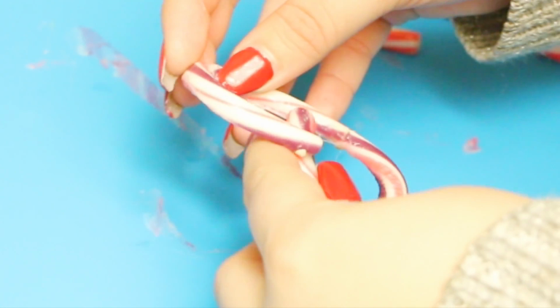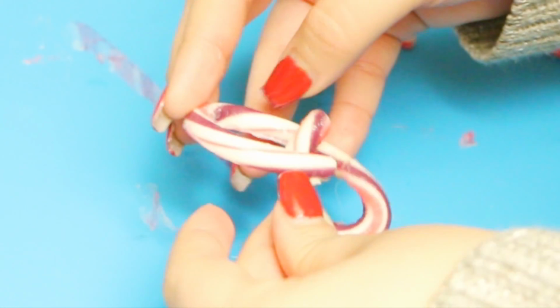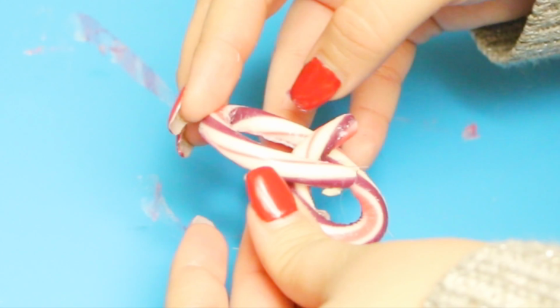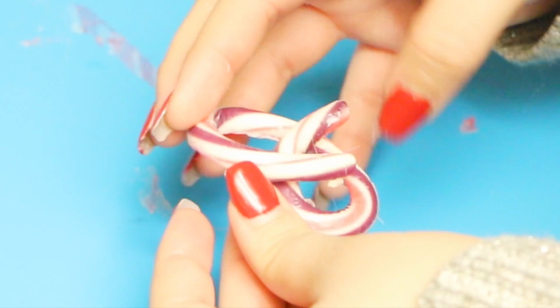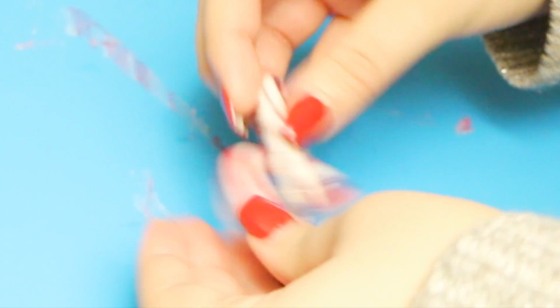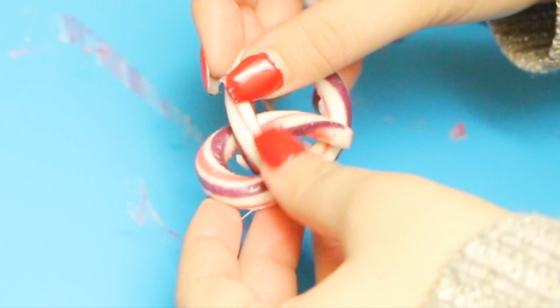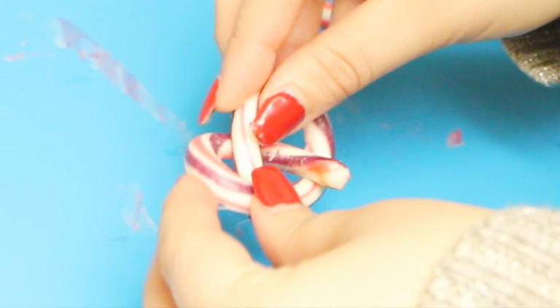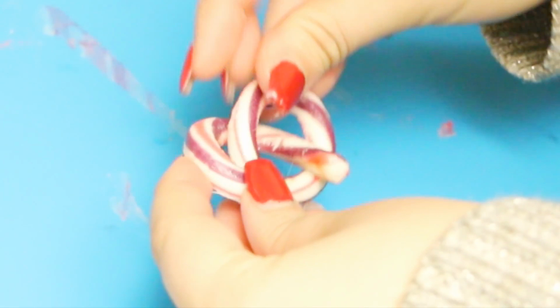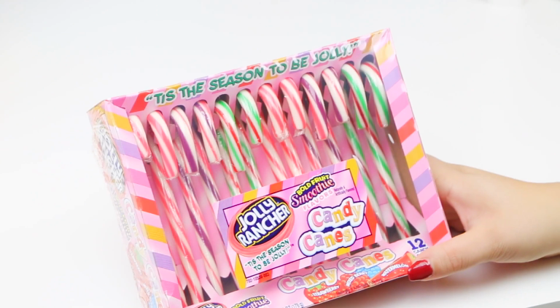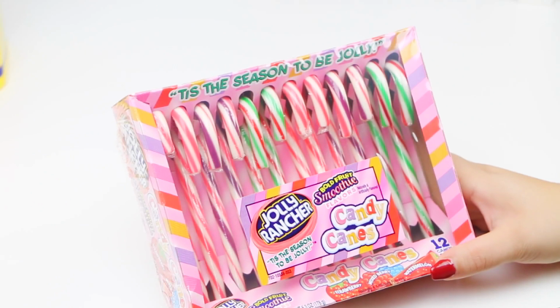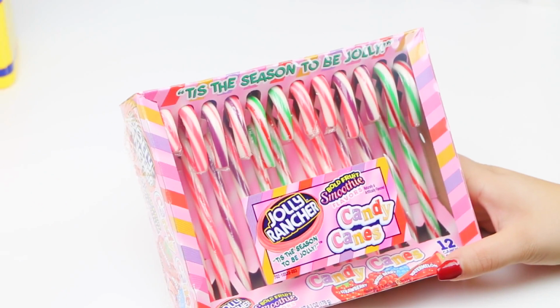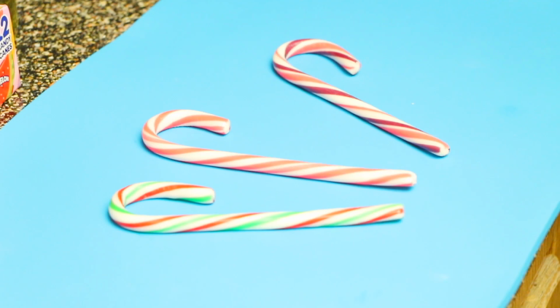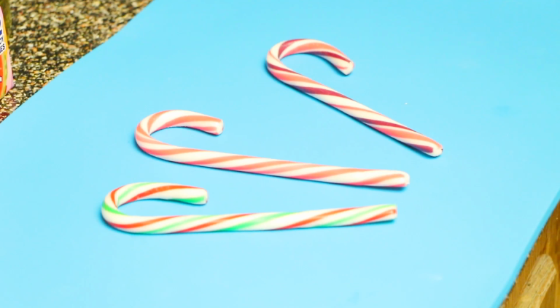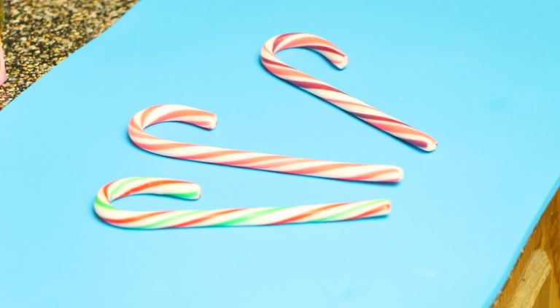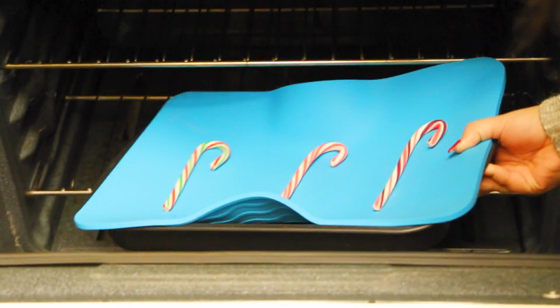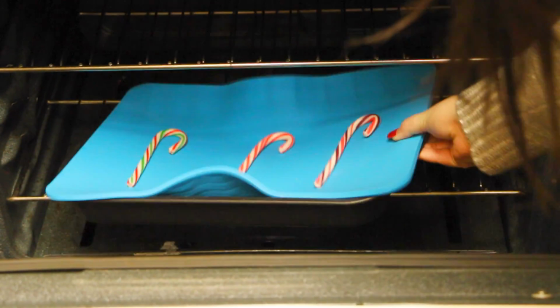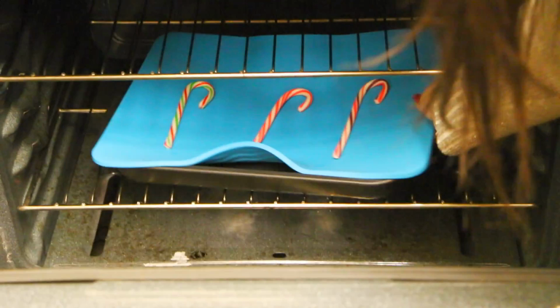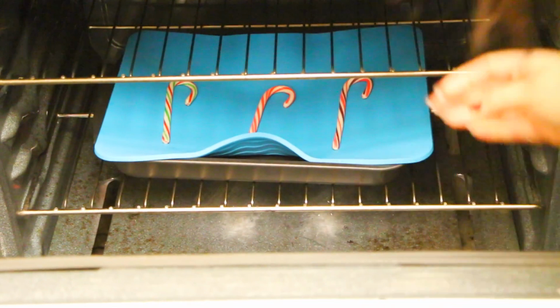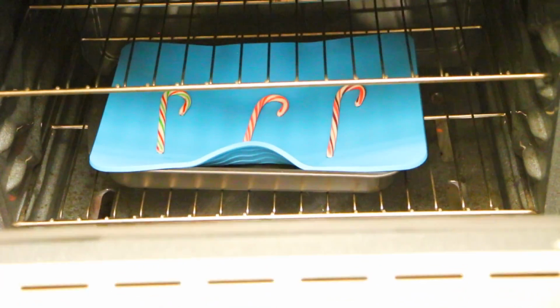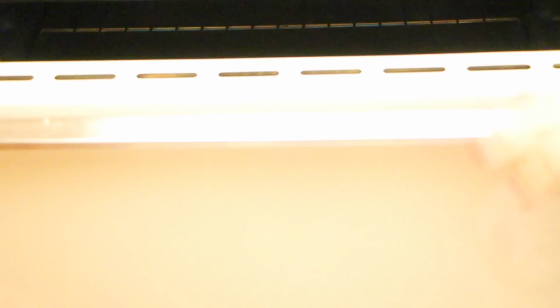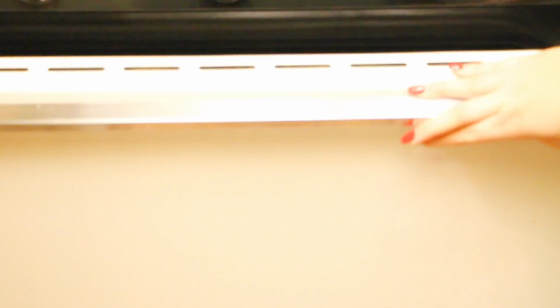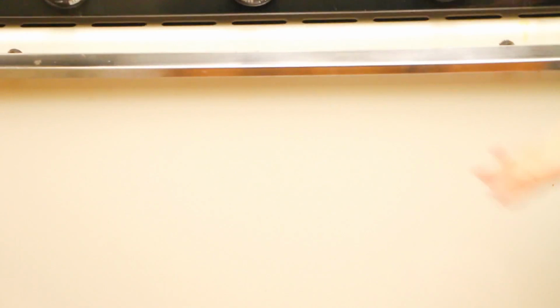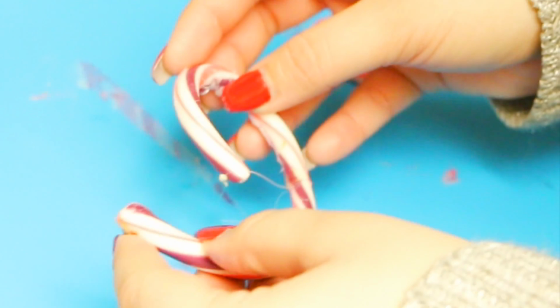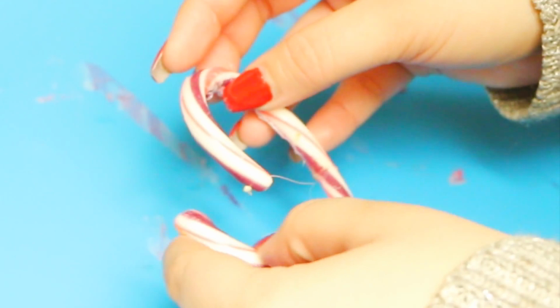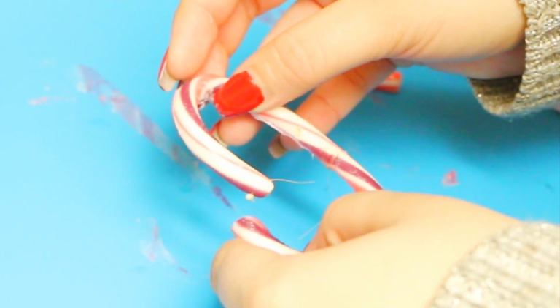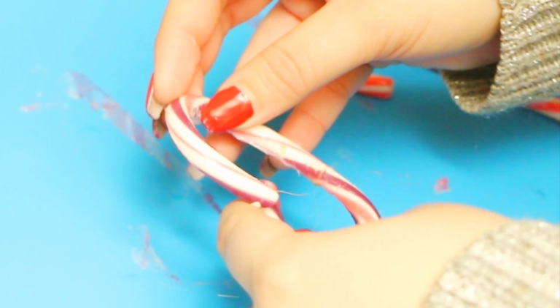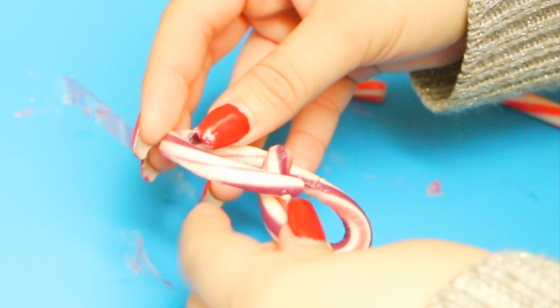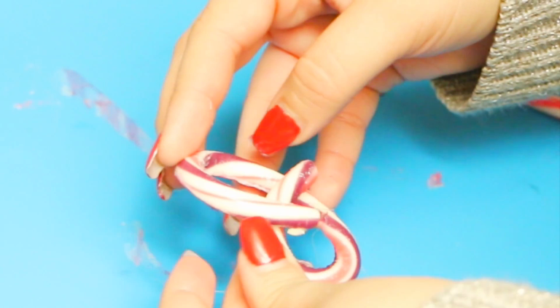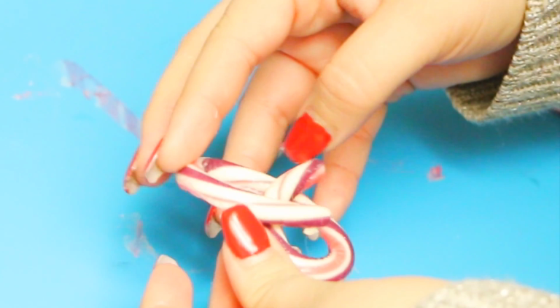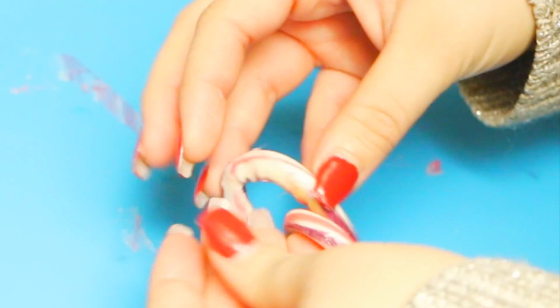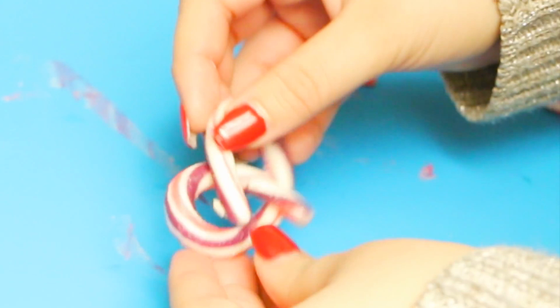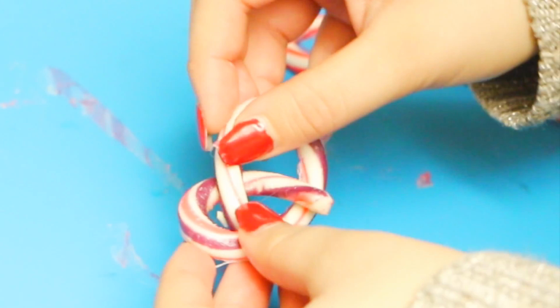This next activity is actually a science project — it's bending candy canes, and it's way simpler than you probably thought. All you do is pop them in the oven for two minutes at 250 degrees. If they're too hot when you take them out, let them cool down until you can hold them without feeling any pain.